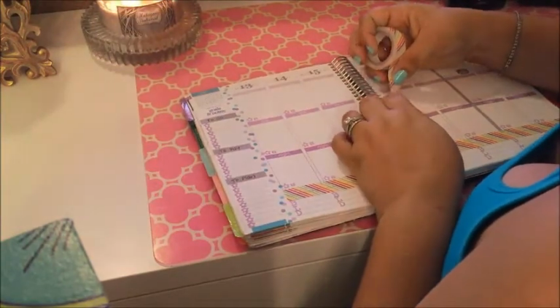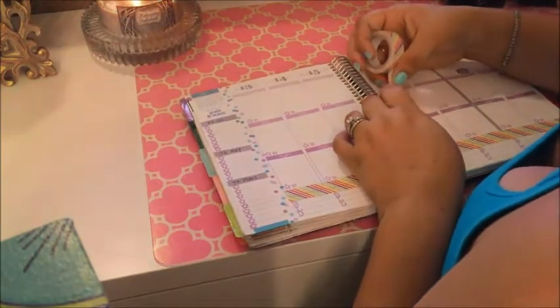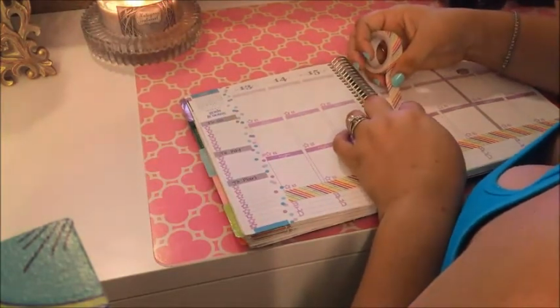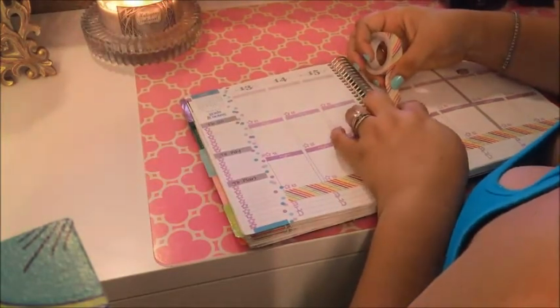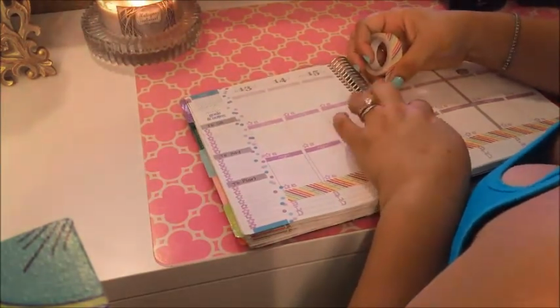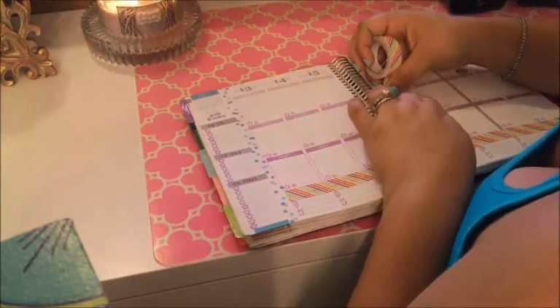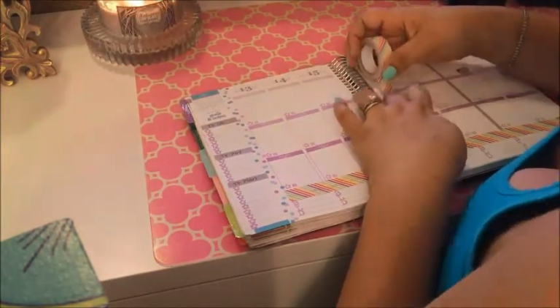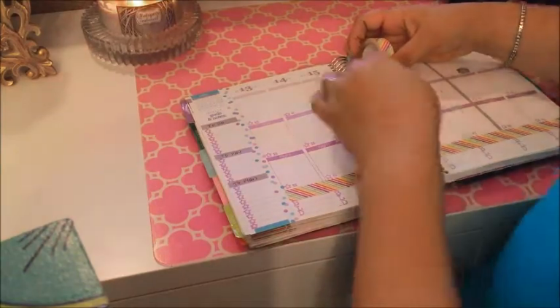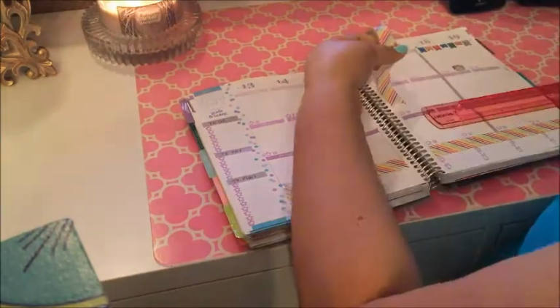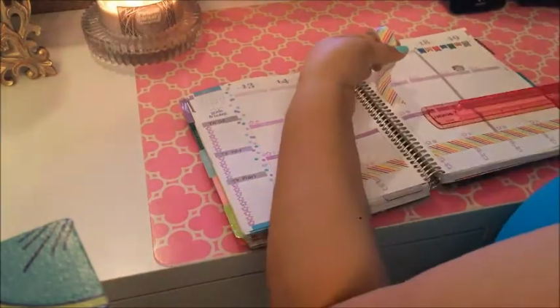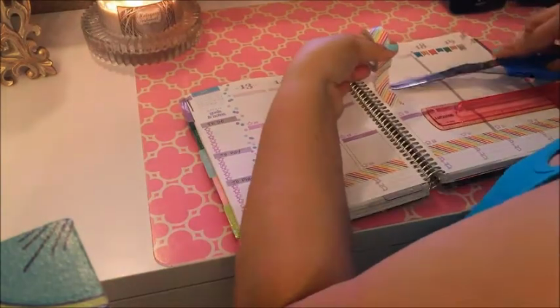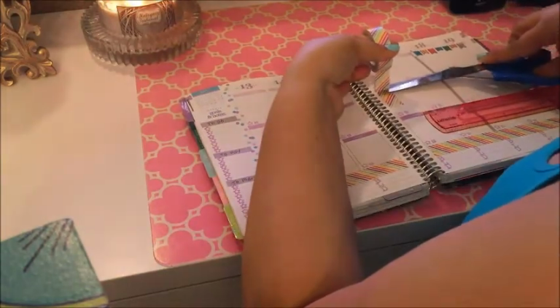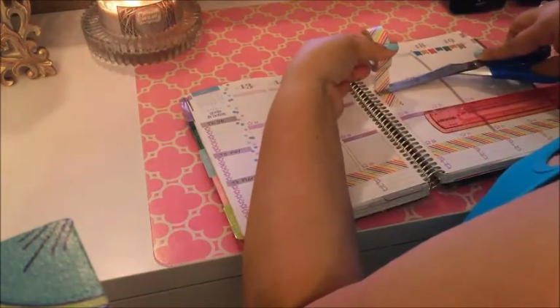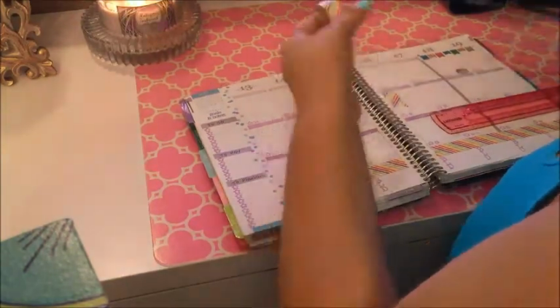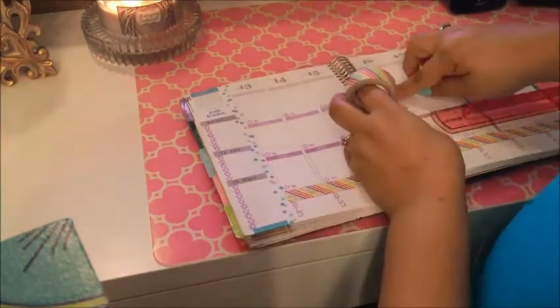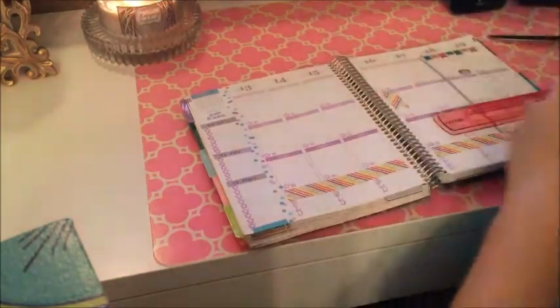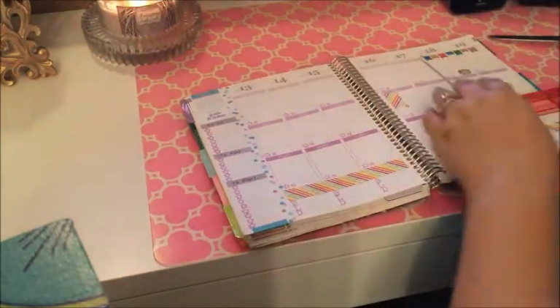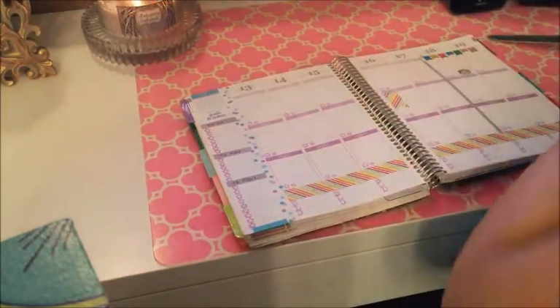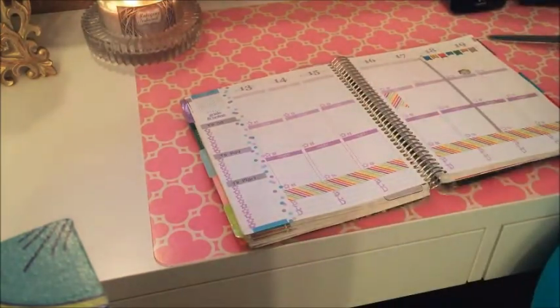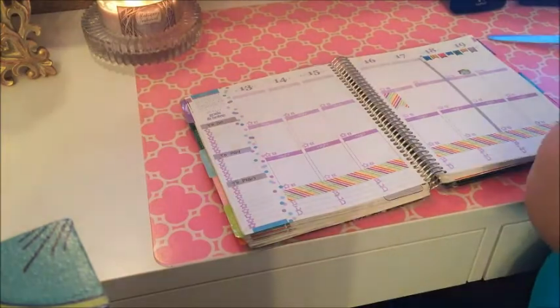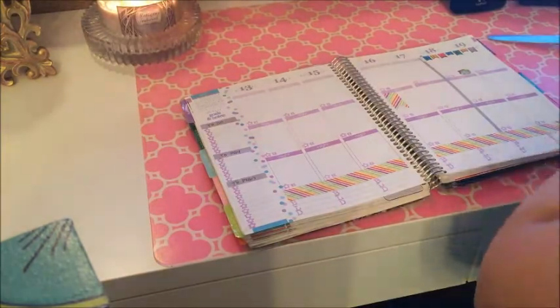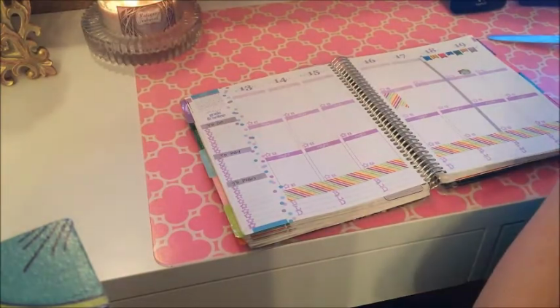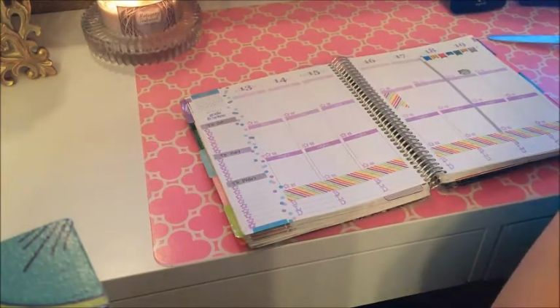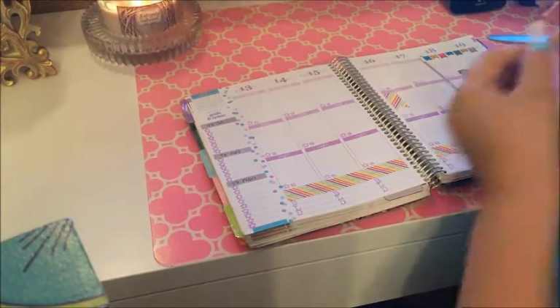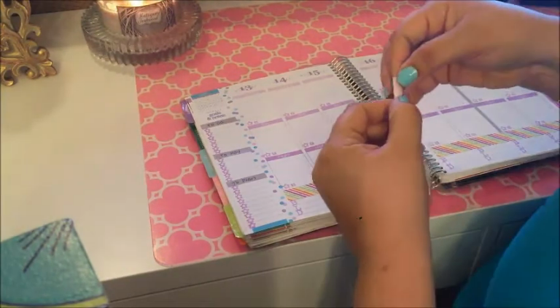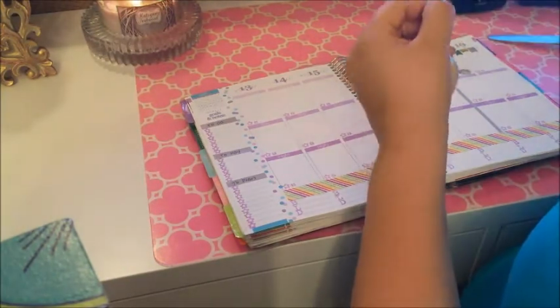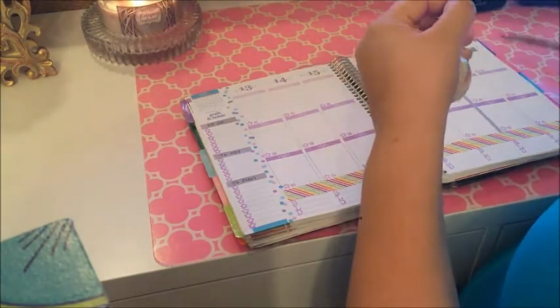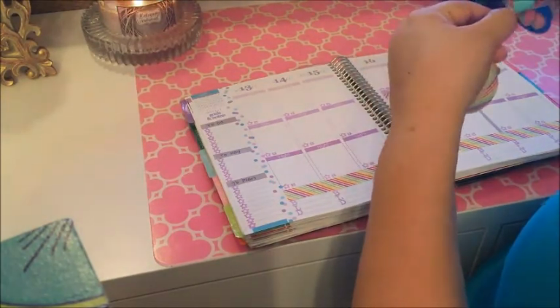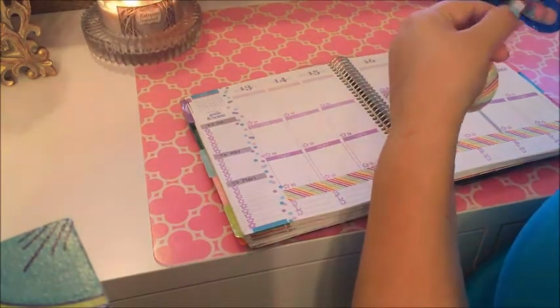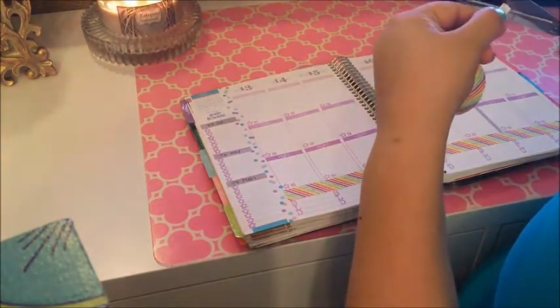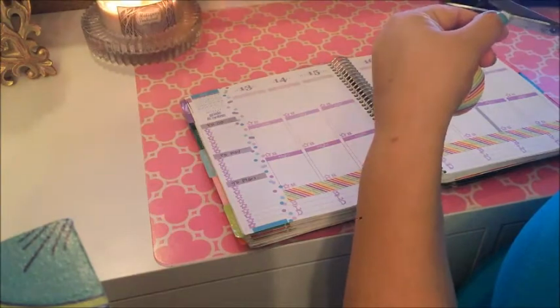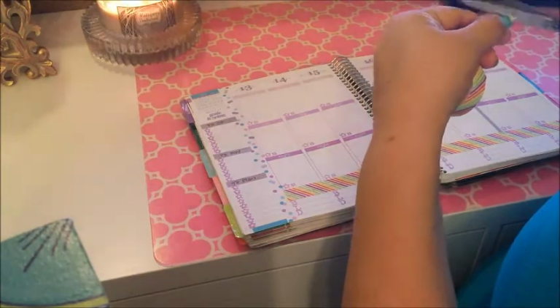I just stamp in BLD at the bottom for breakfast, lunch, and dinner. I'm also putting in these little flags that I cut out of the same washi just to add a little punch of color throughout the week.